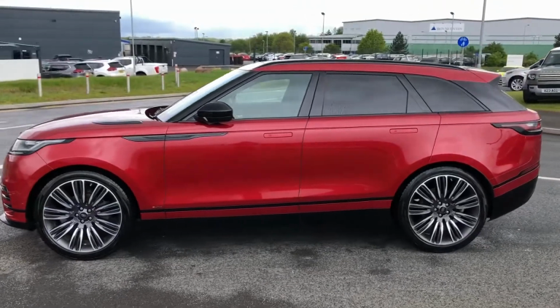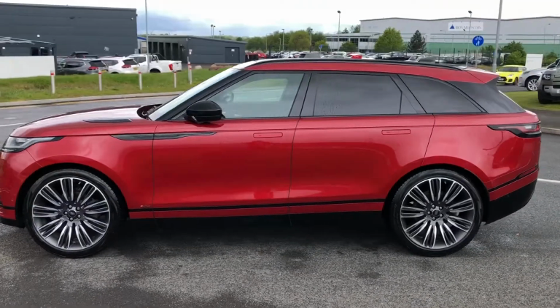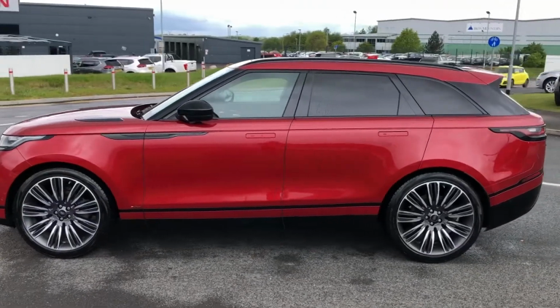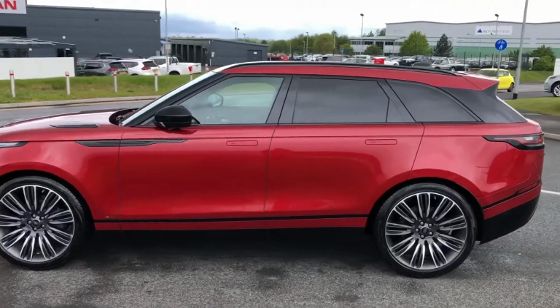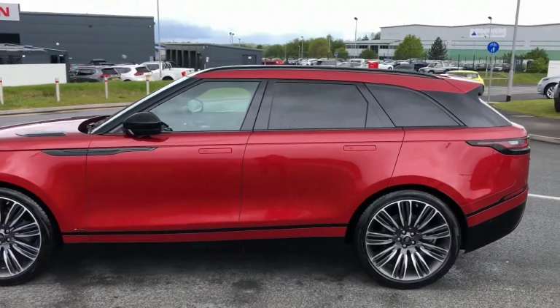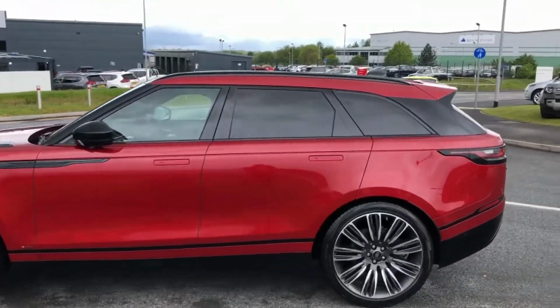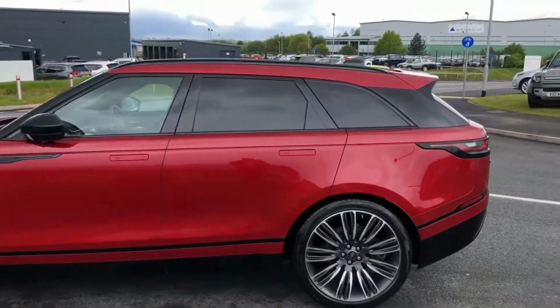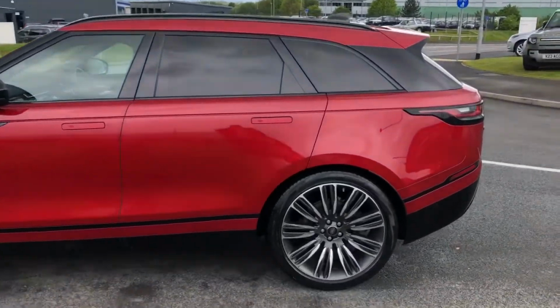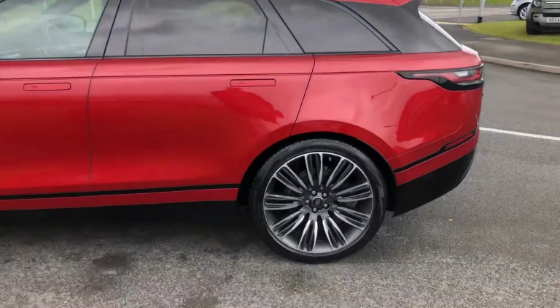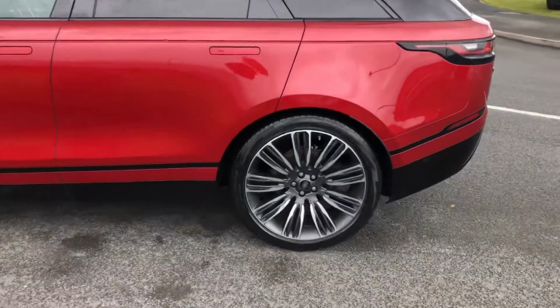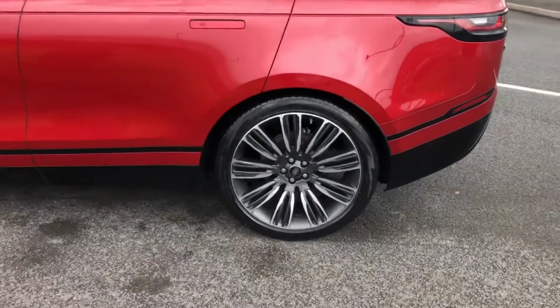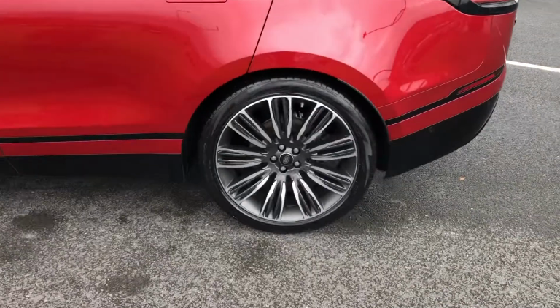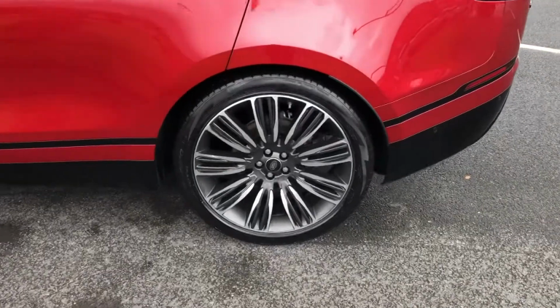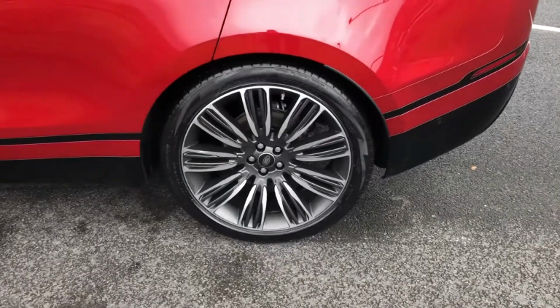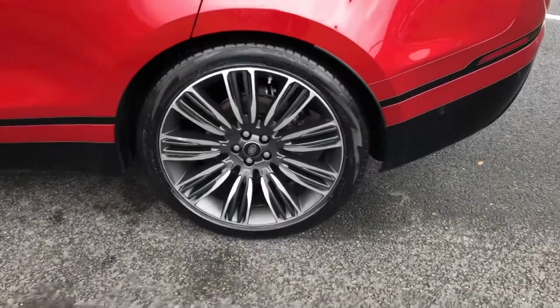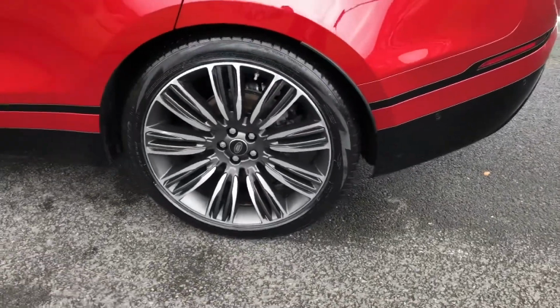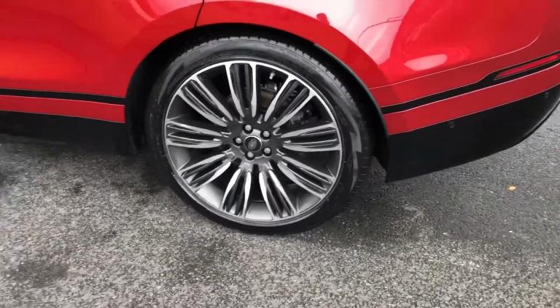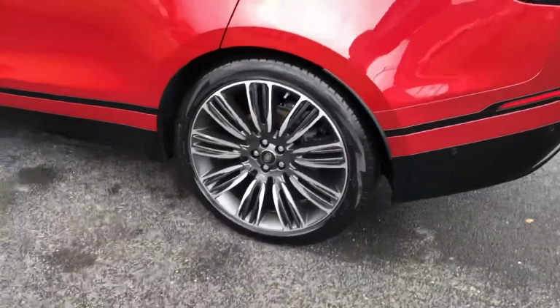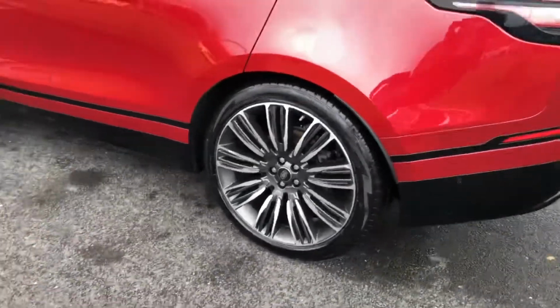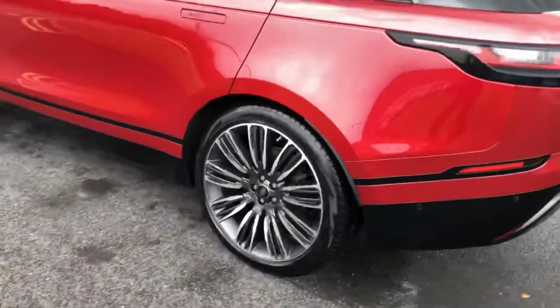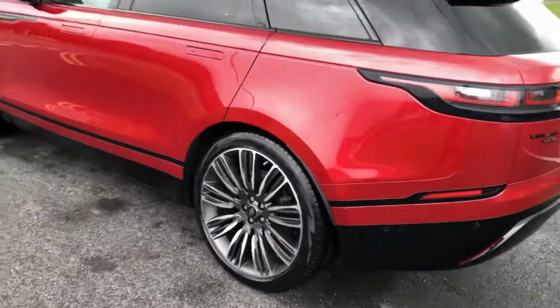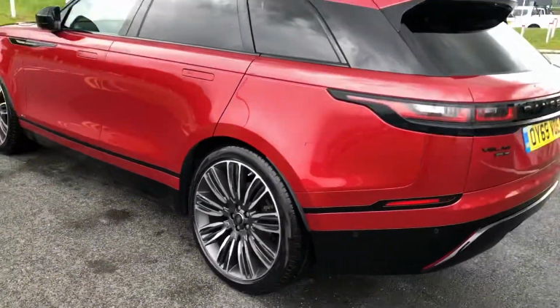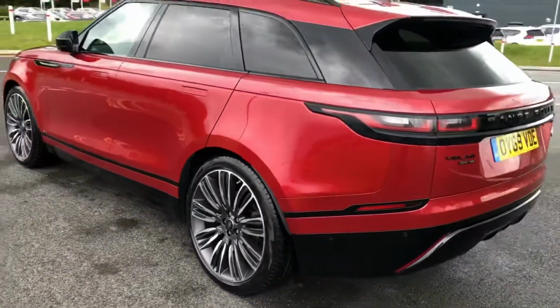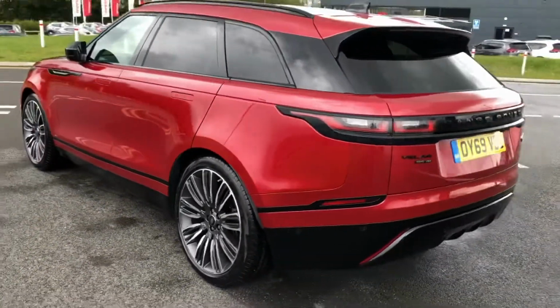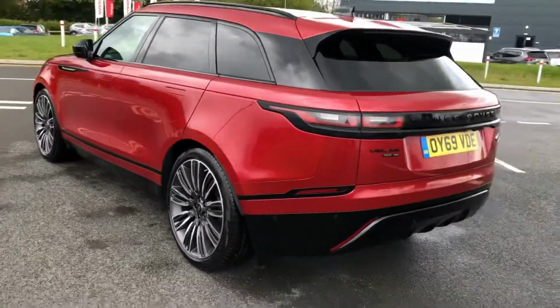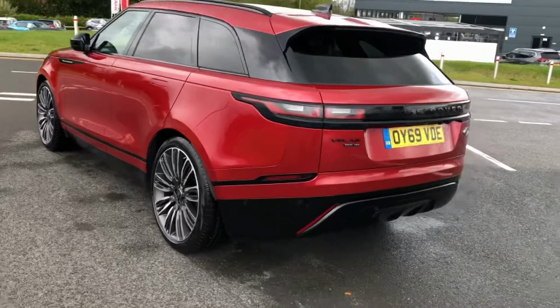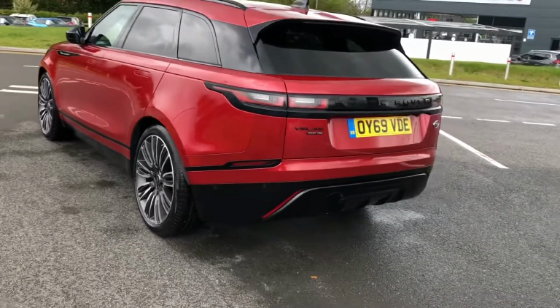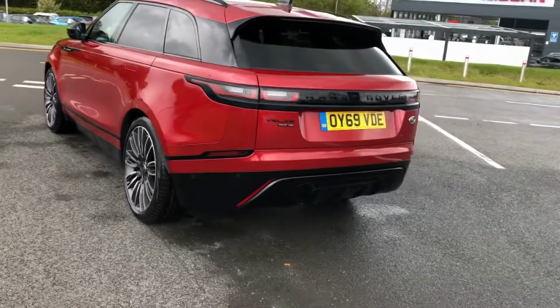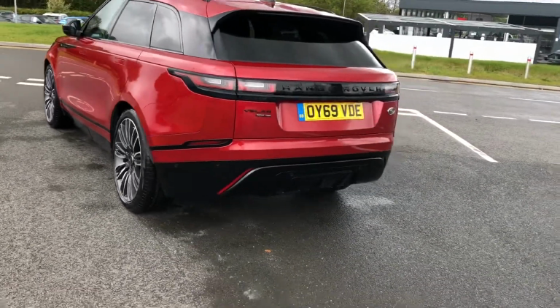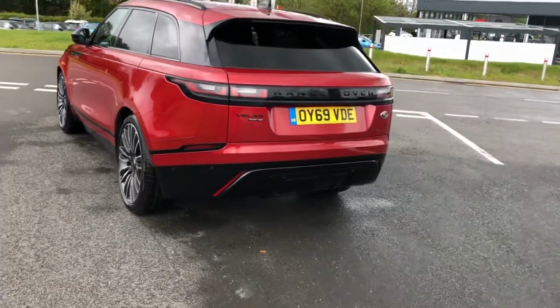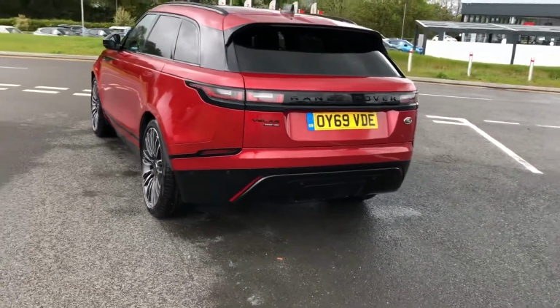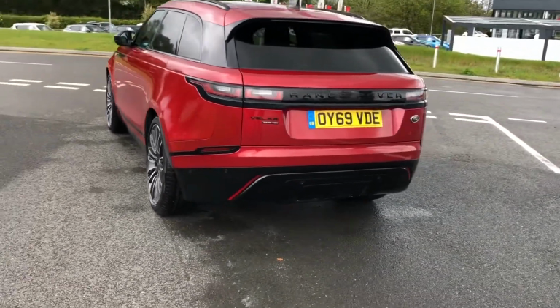This car is next due for a service in September 2021. You have 22-inch light silver with a diamond-turned-finish alloys. This car has previously had only one owner.